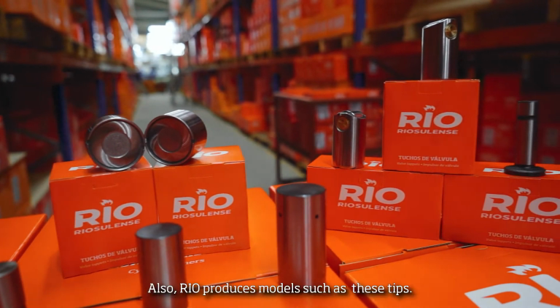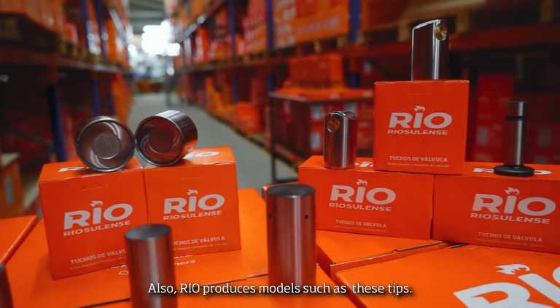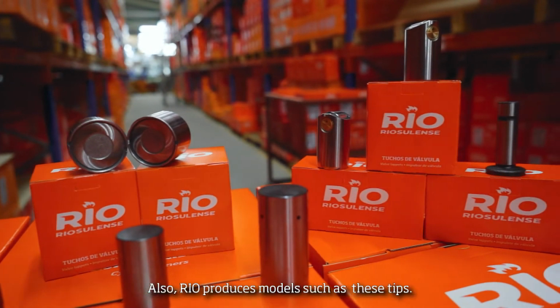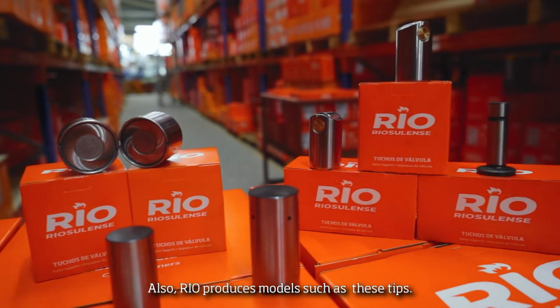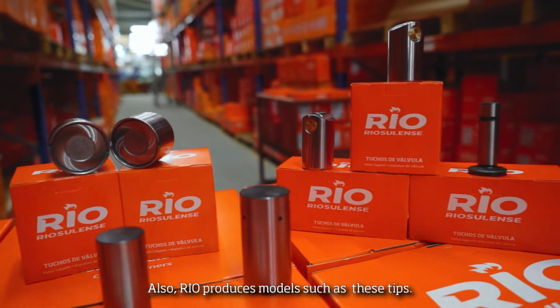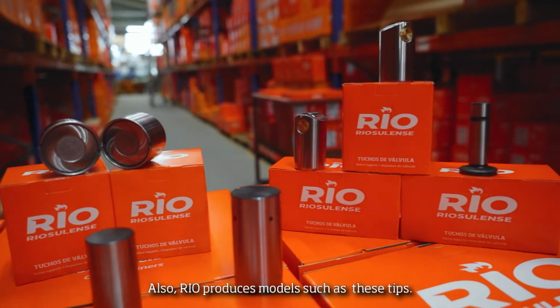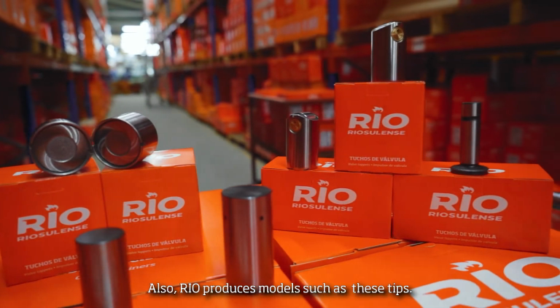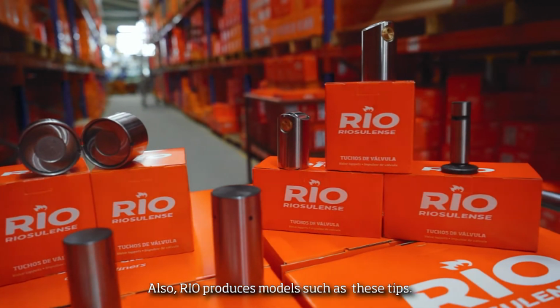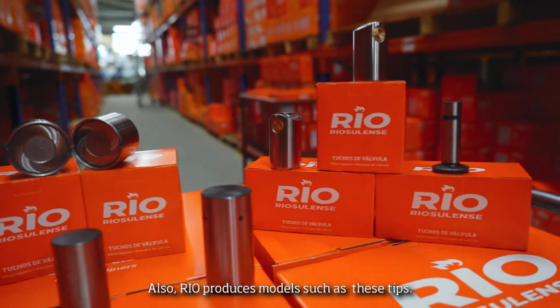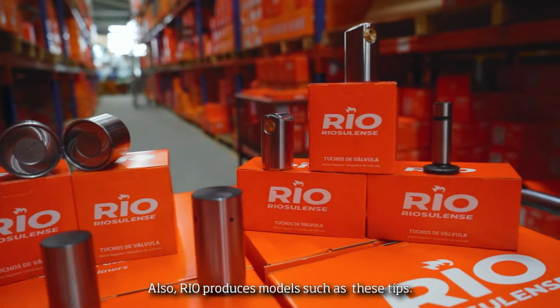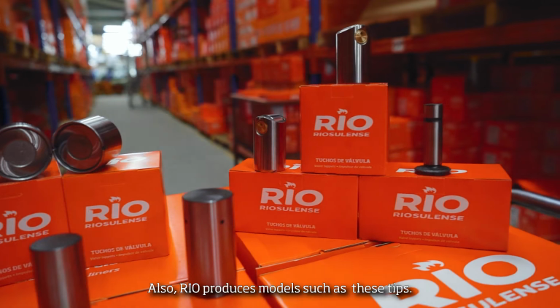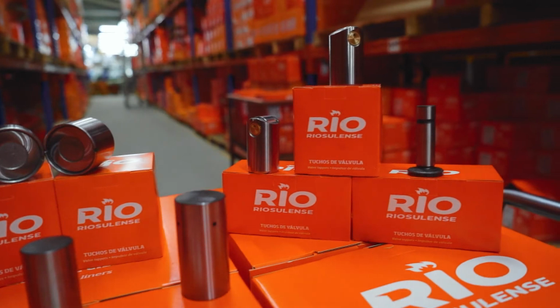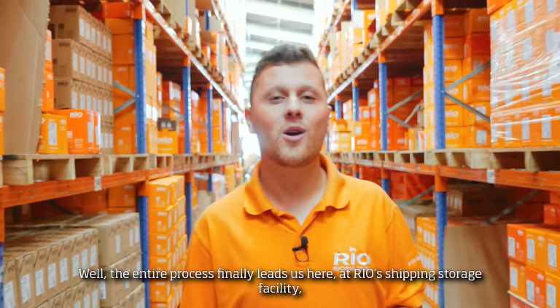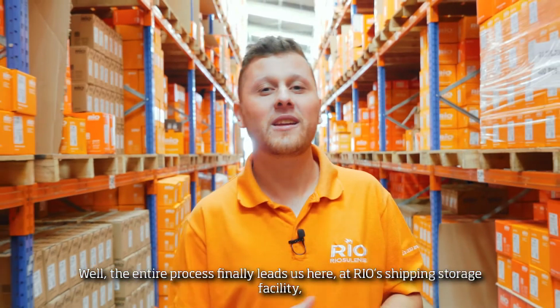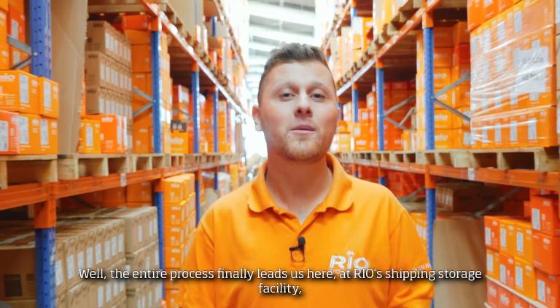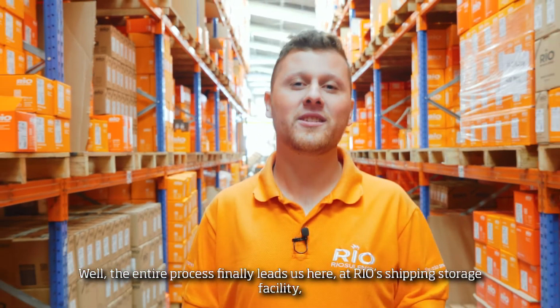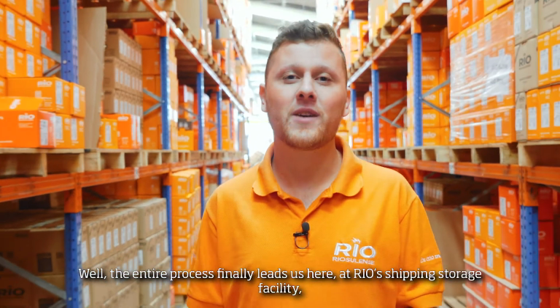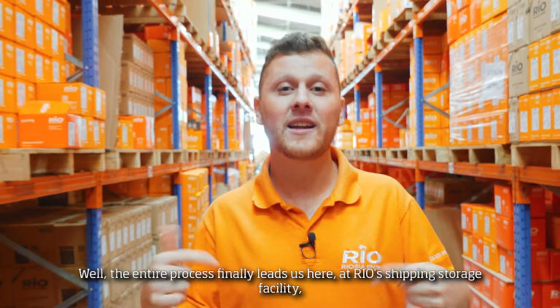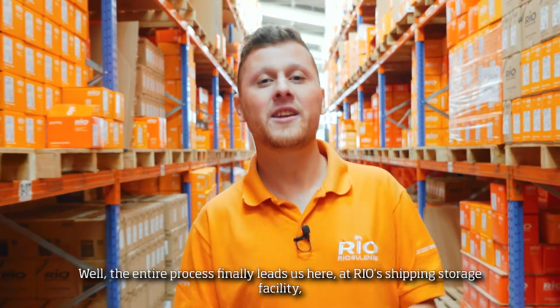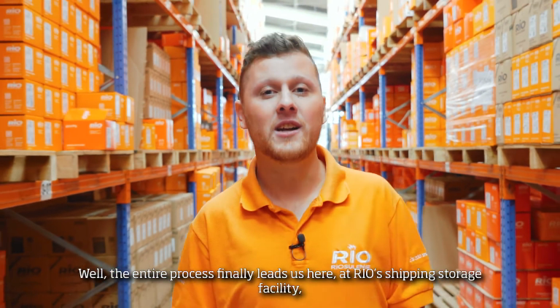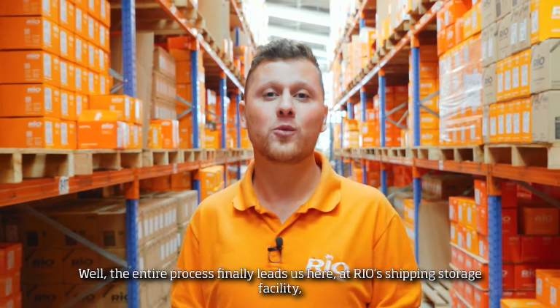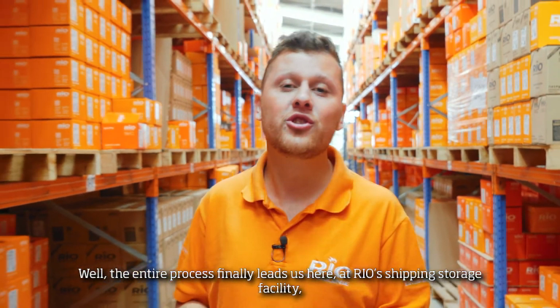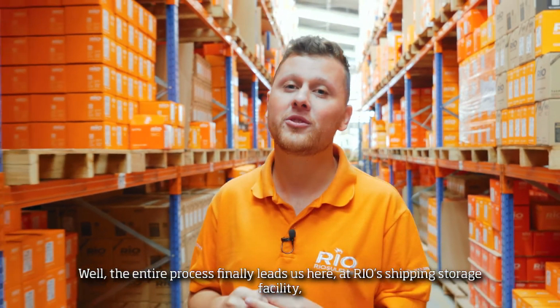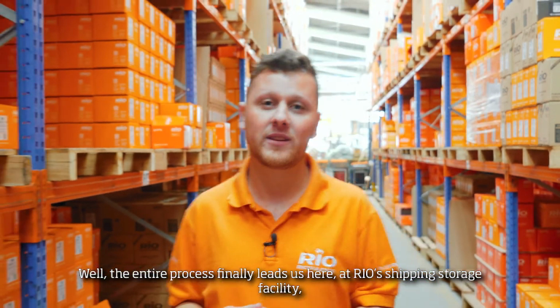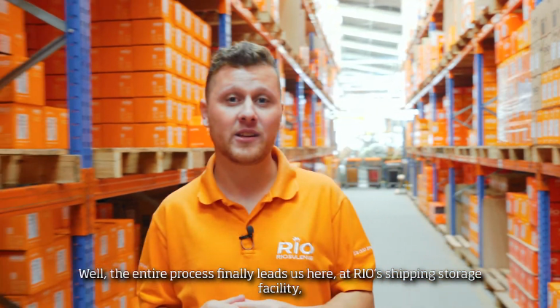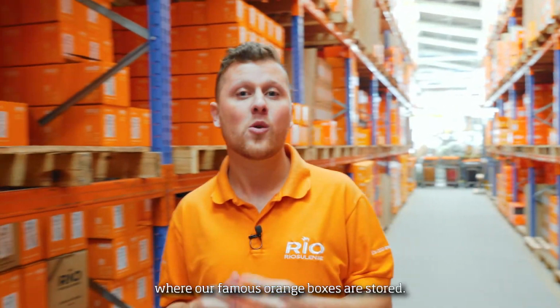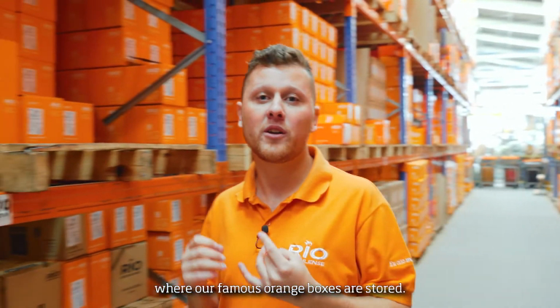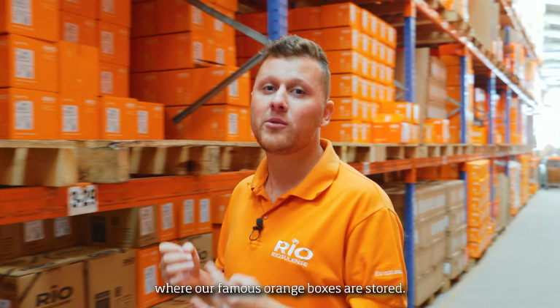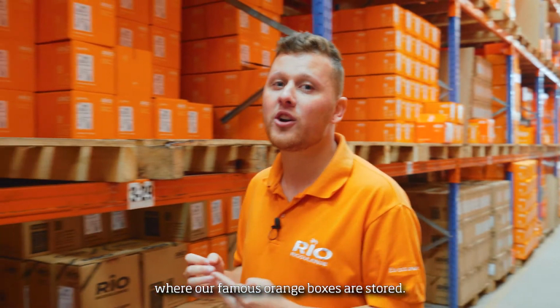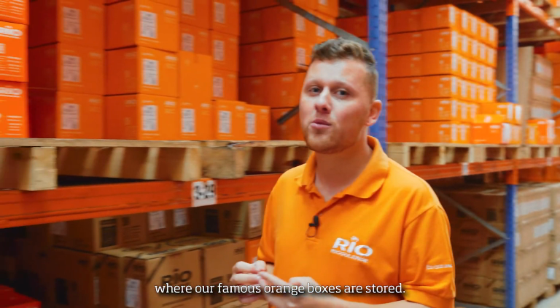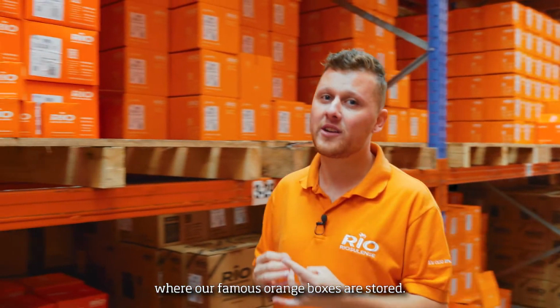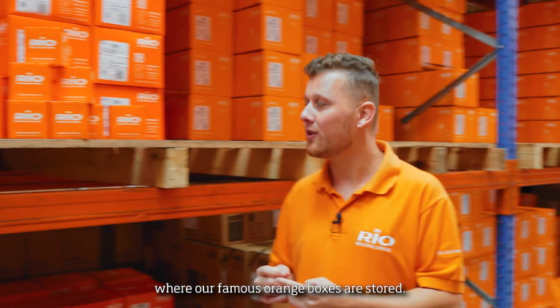Also, we produce modules such as these tips. Well, the entire process has finally led us here, at Real's Shipping Store Facility, where our famous orange boxes are stored.